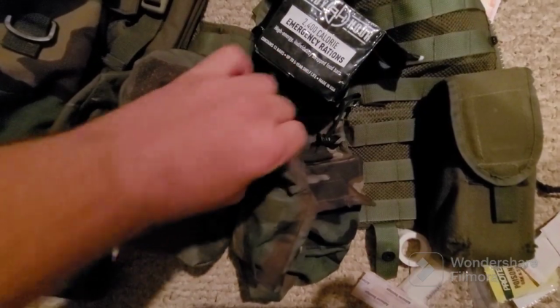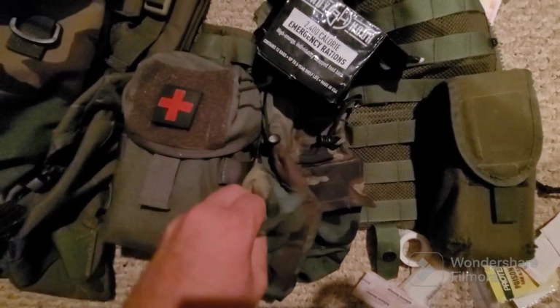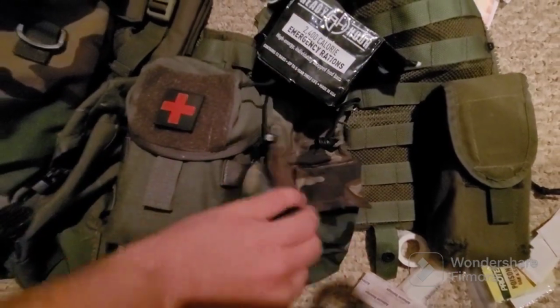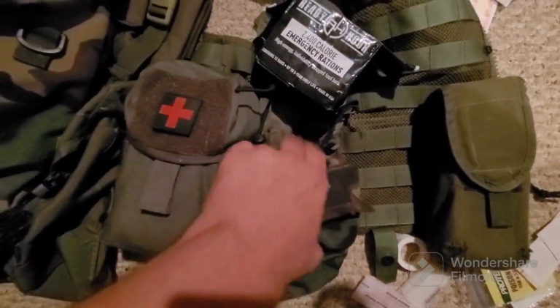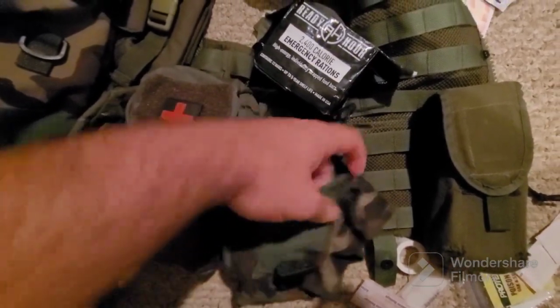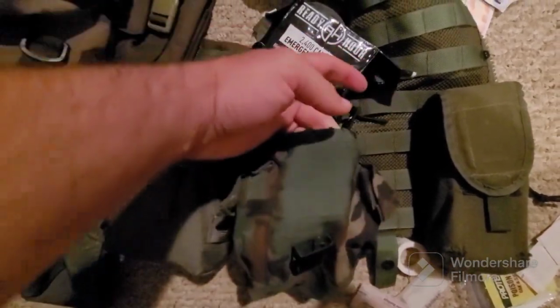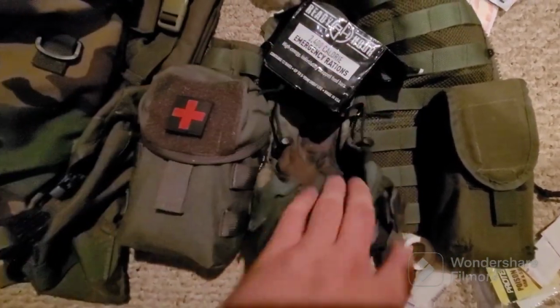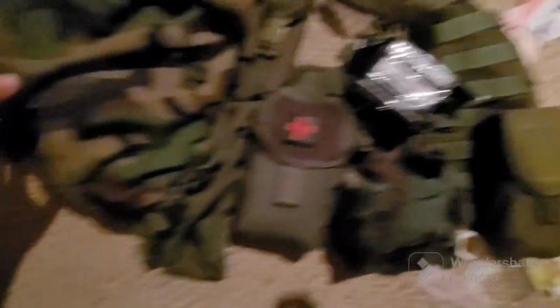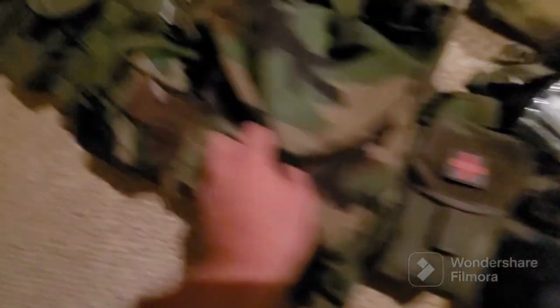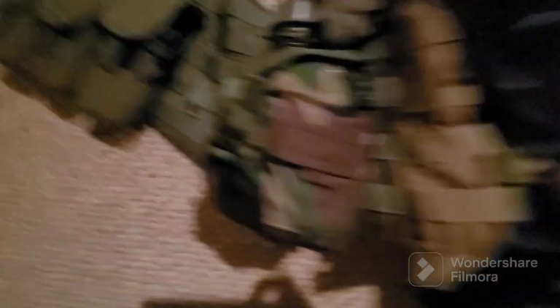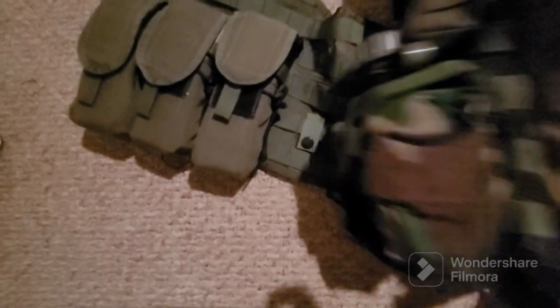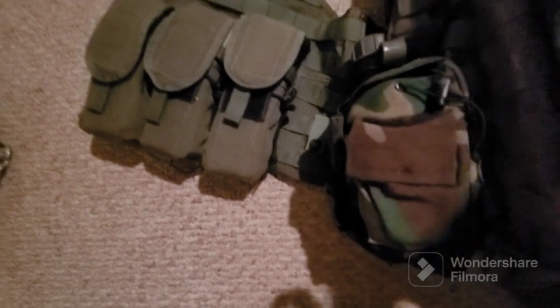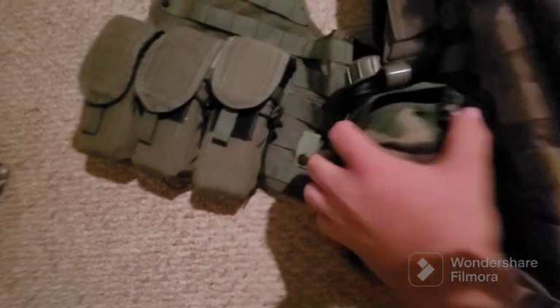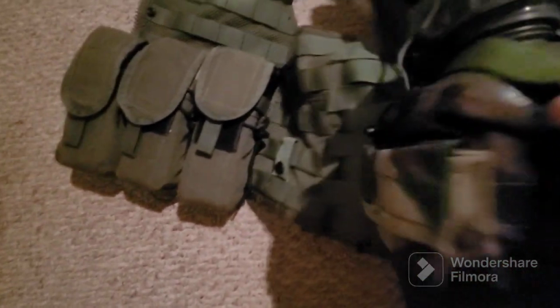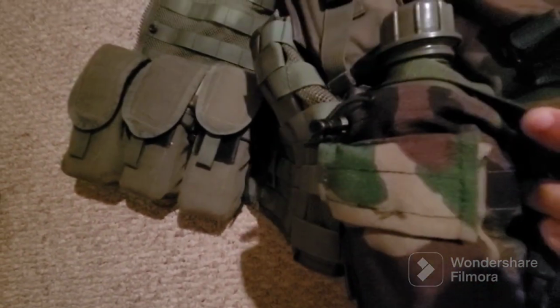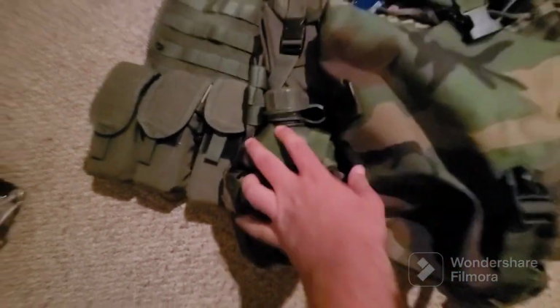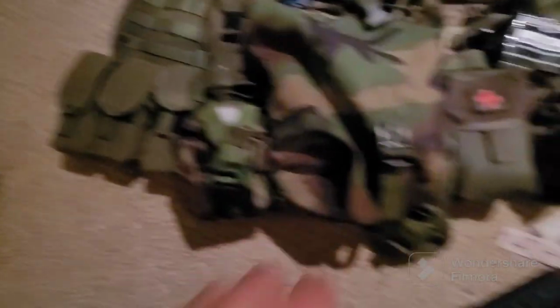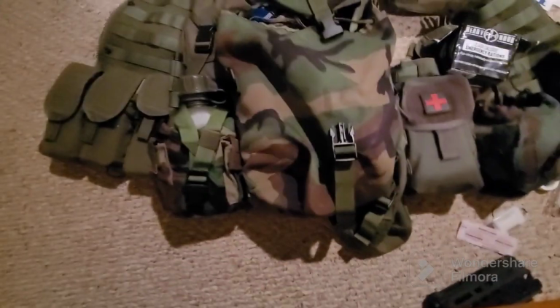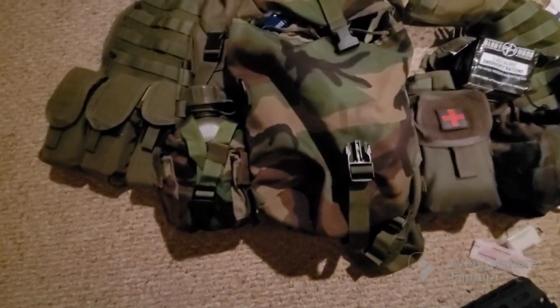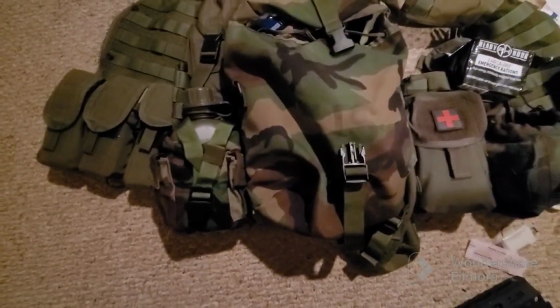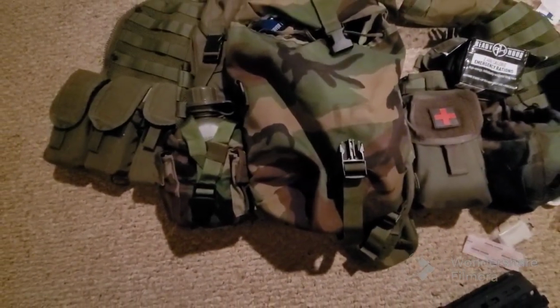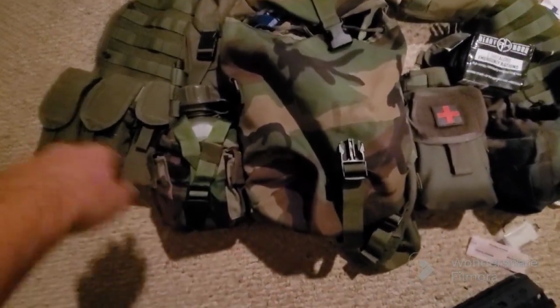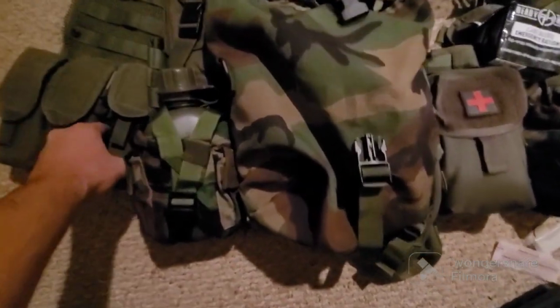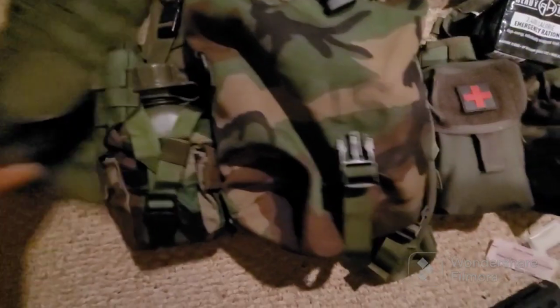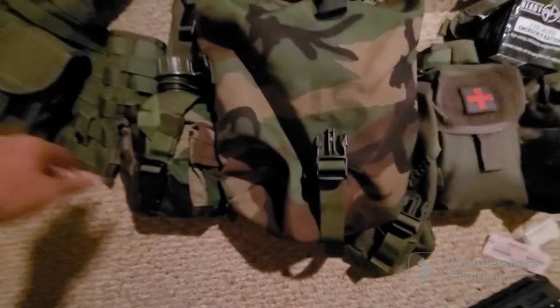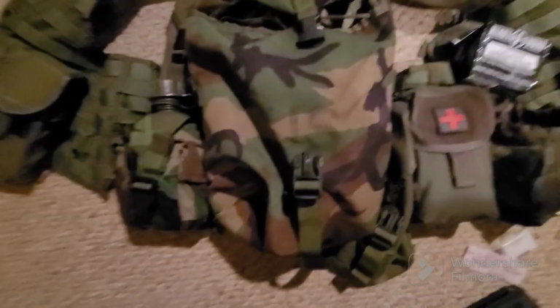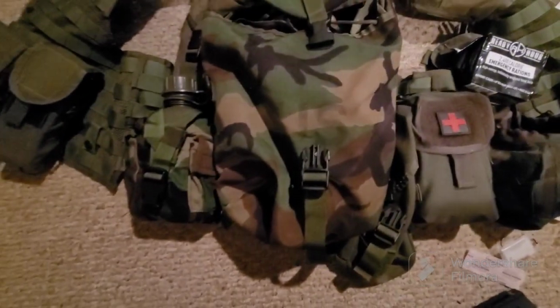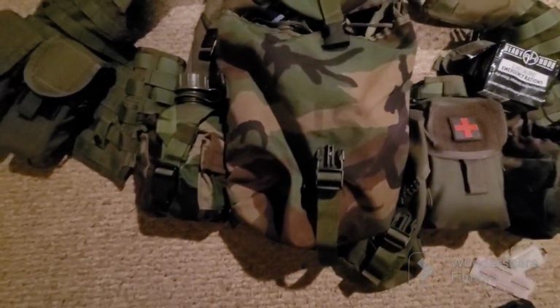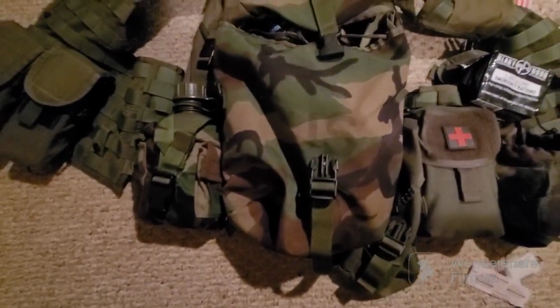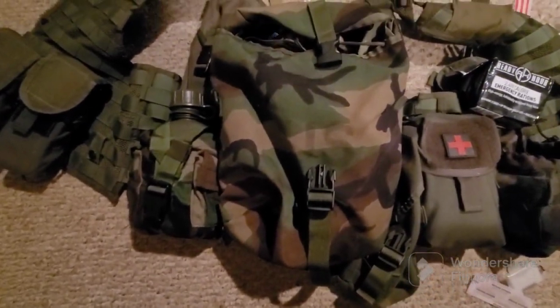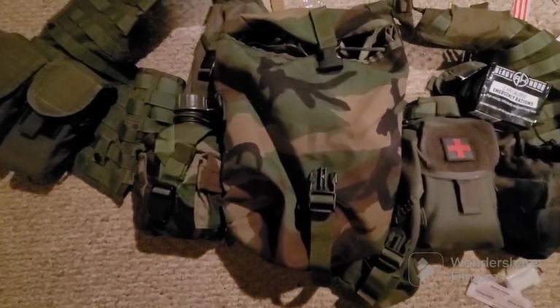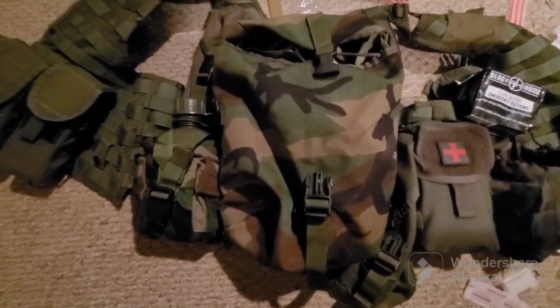I'm going to add a couple more of these pouches and add them to this side right here. Then I'm going to add more water purification stuff, or anything else that I find necessary that I would need.